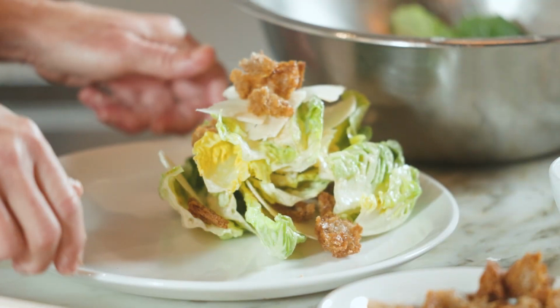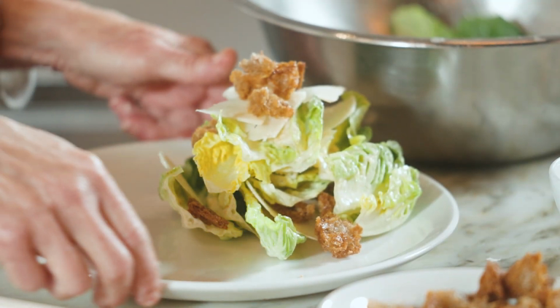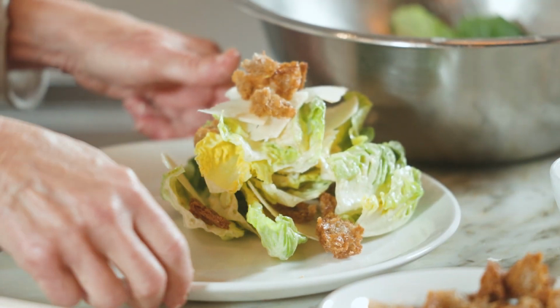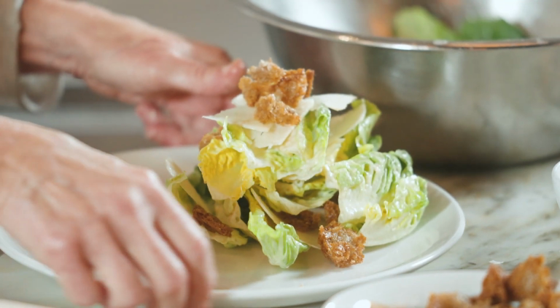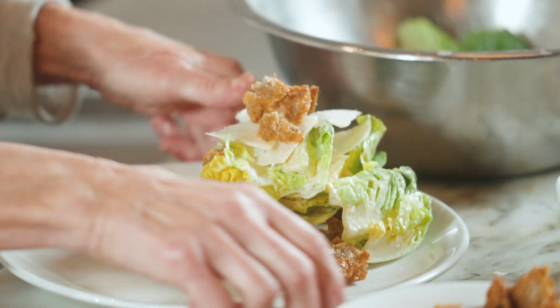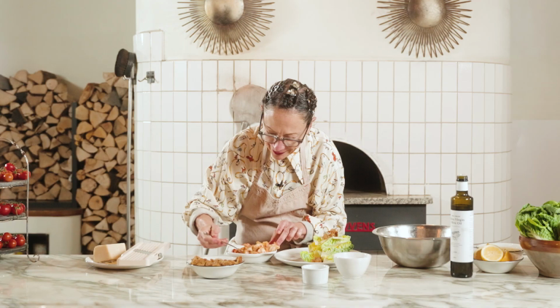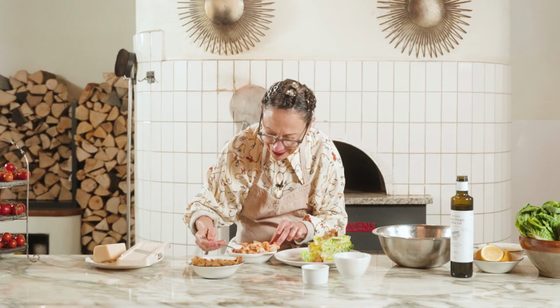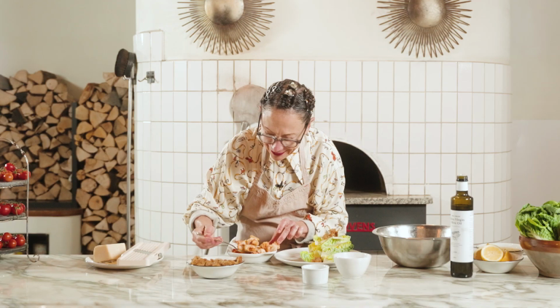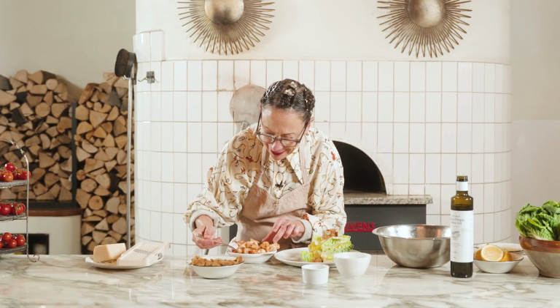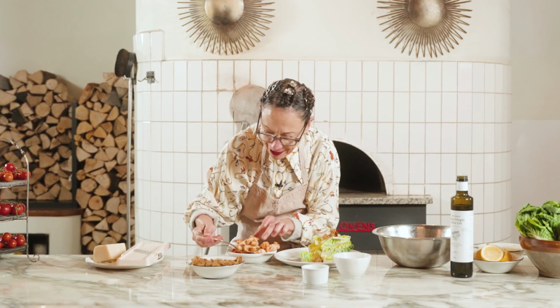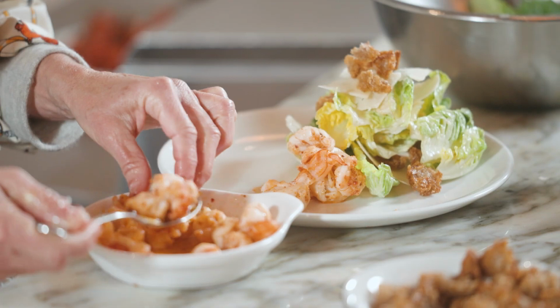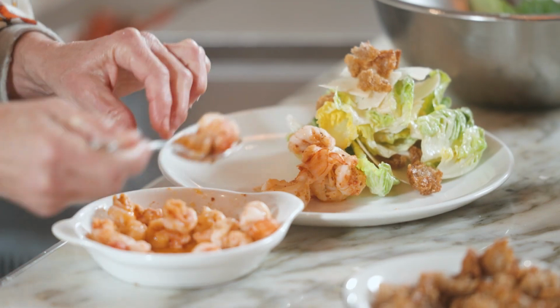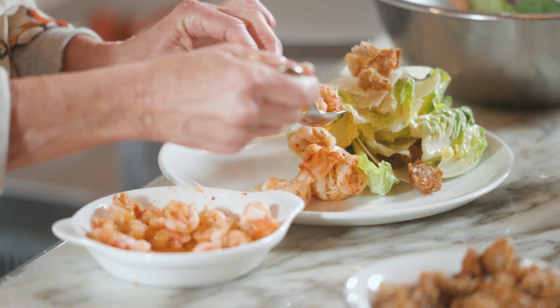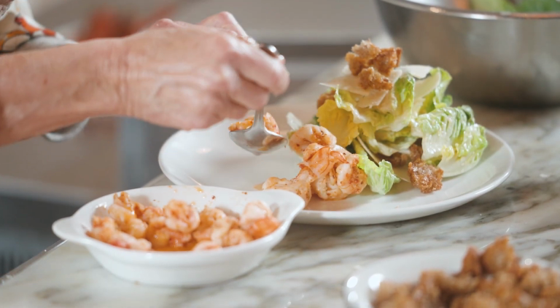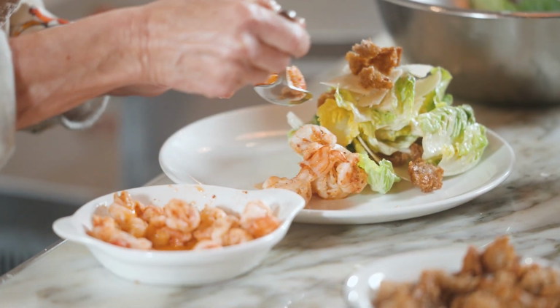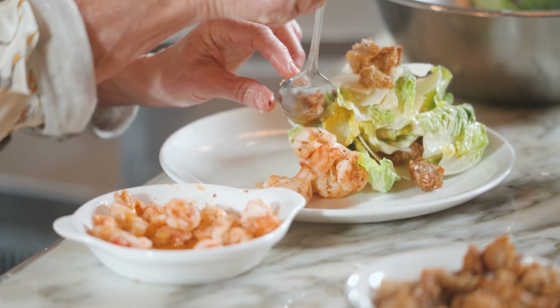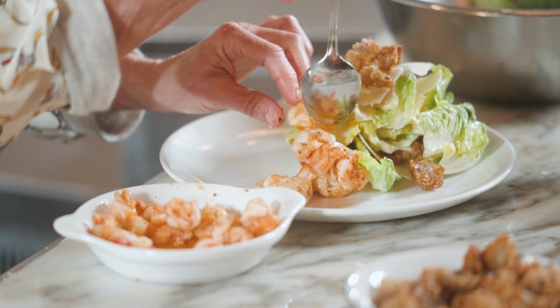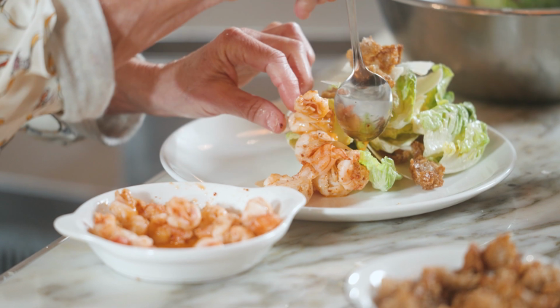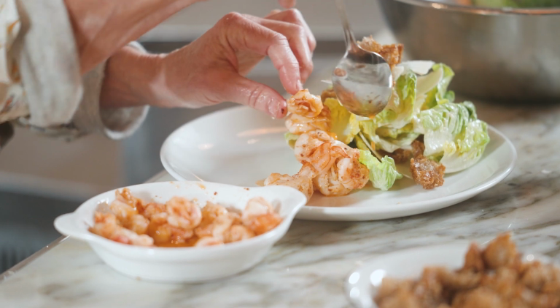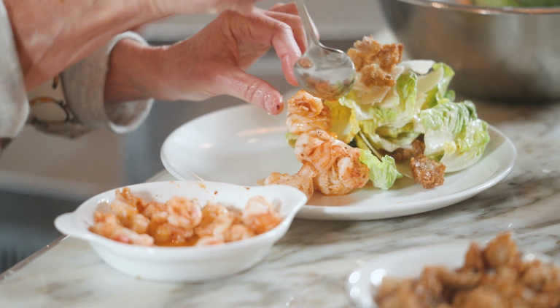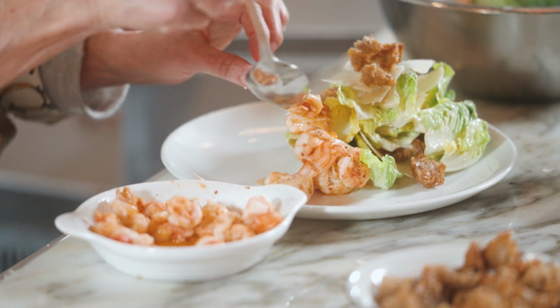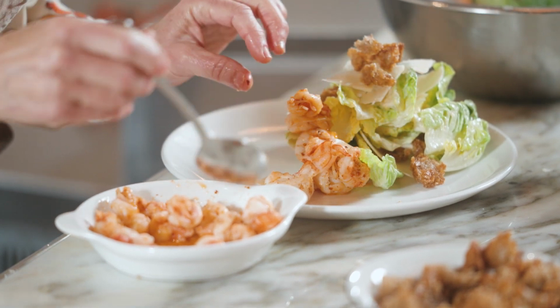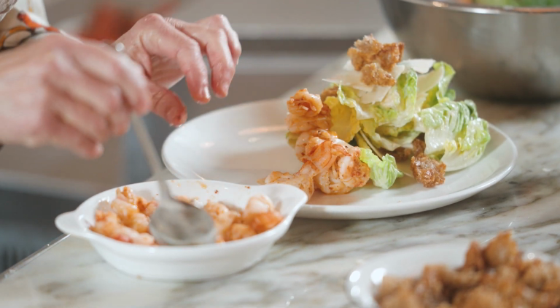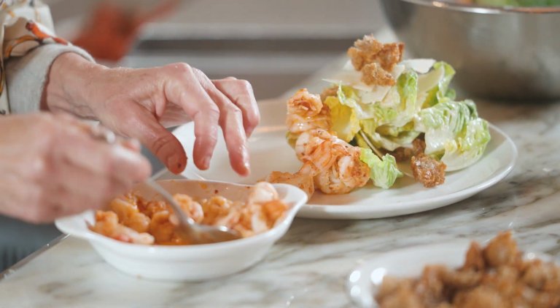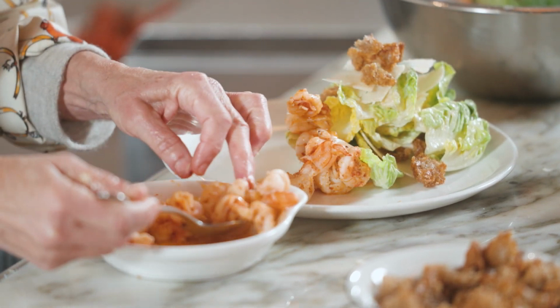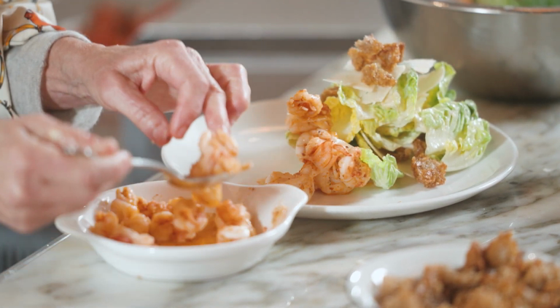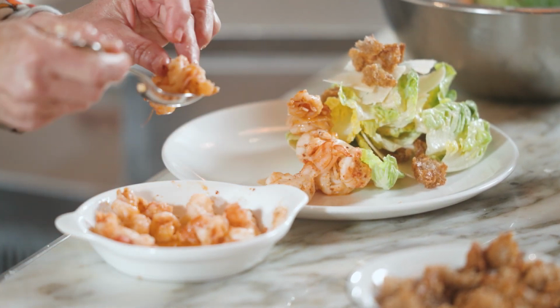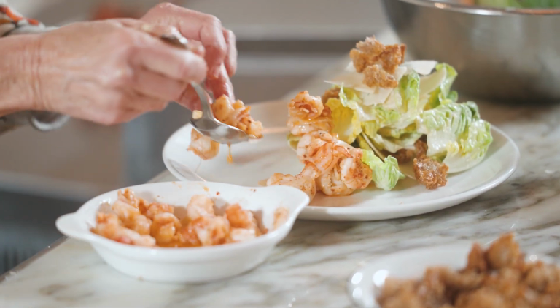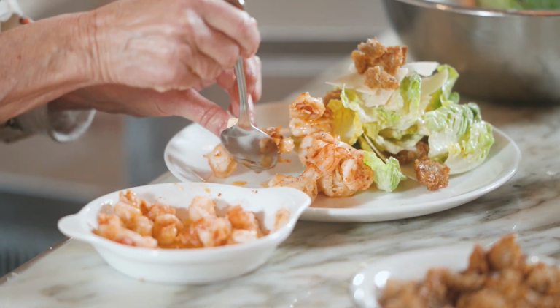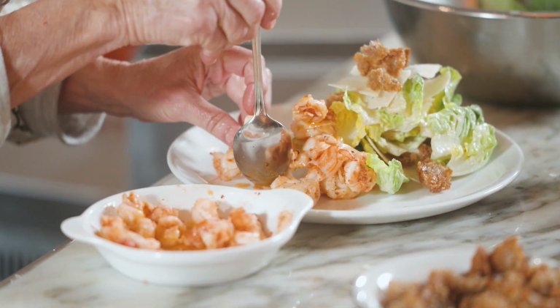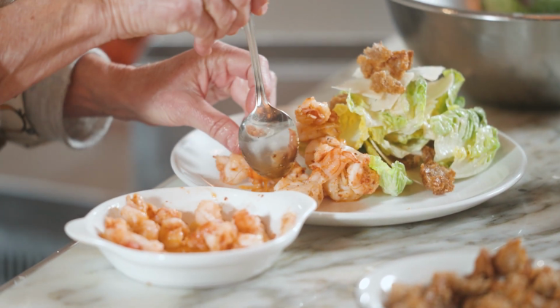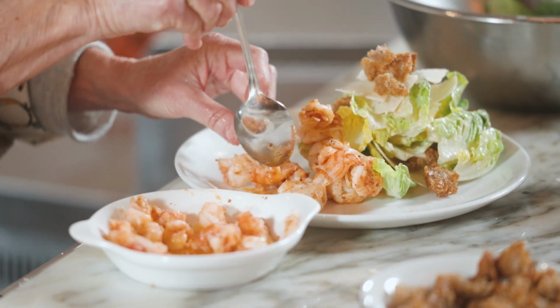And now I'm going to take my sautéed prawns, just kind of pile them up on one side.